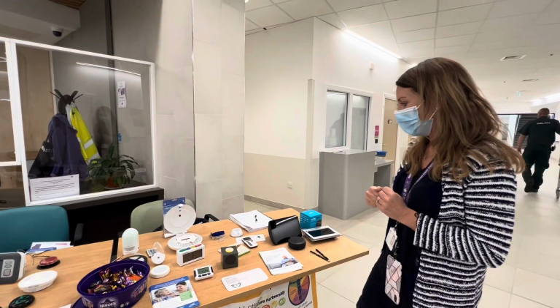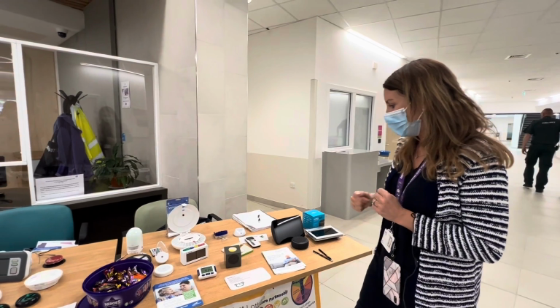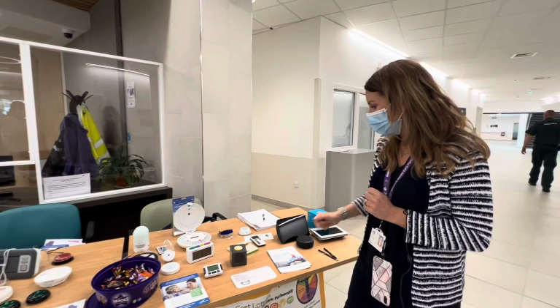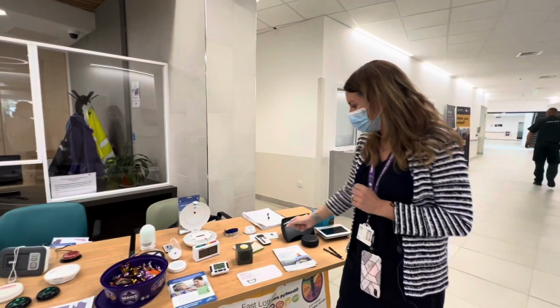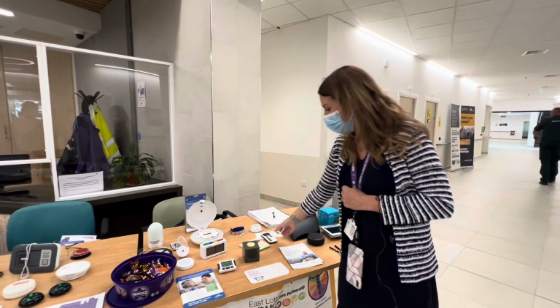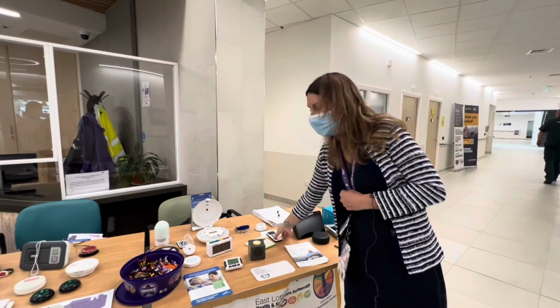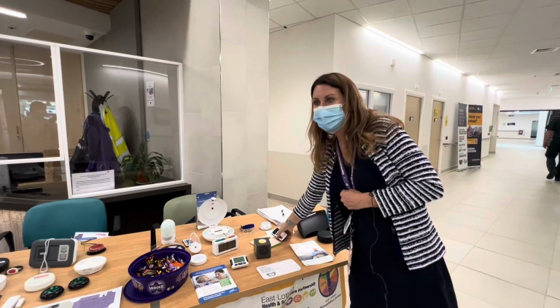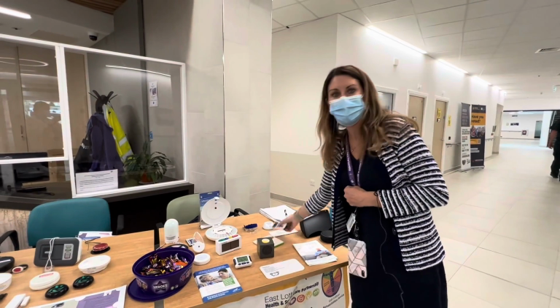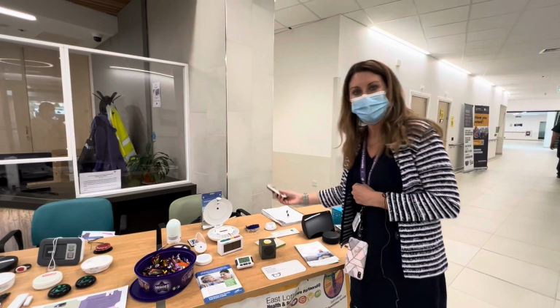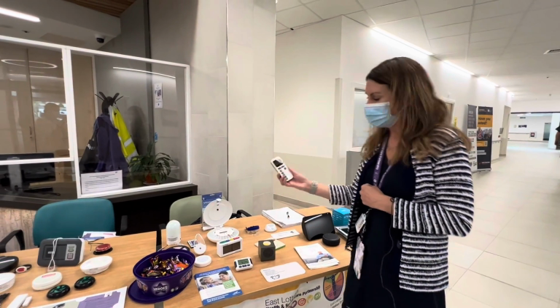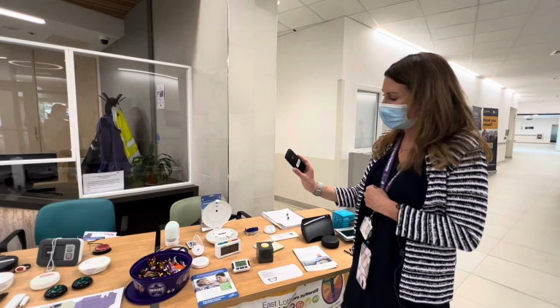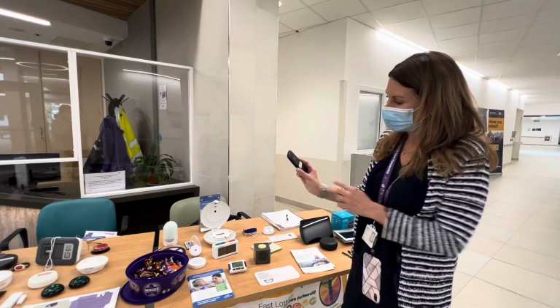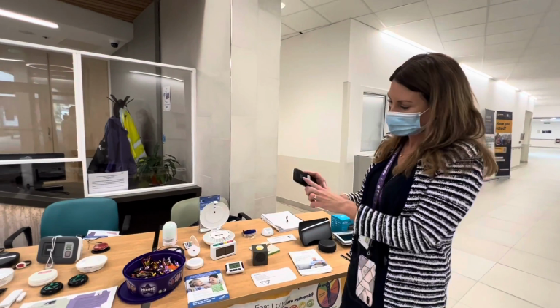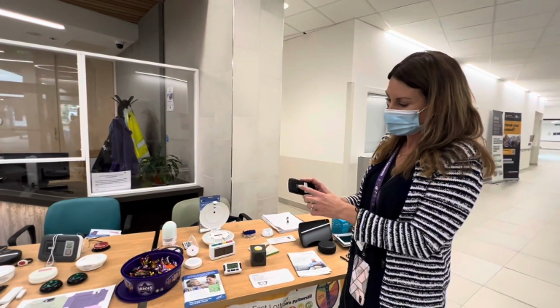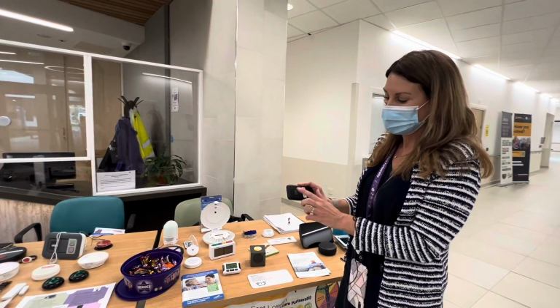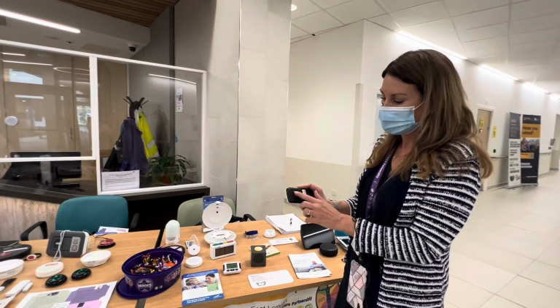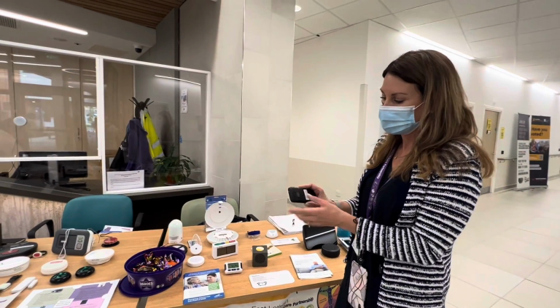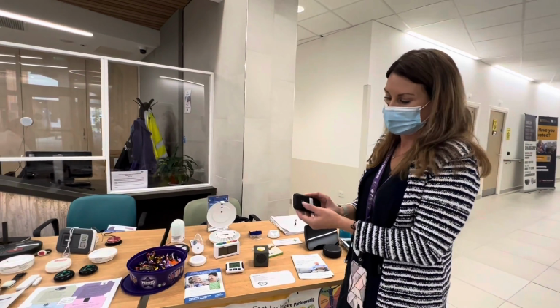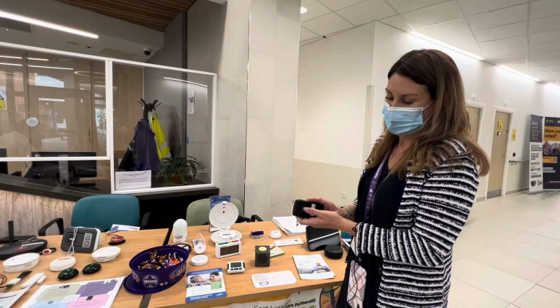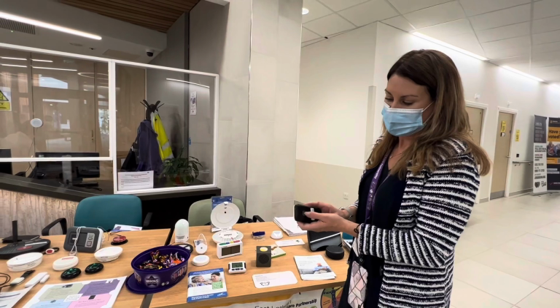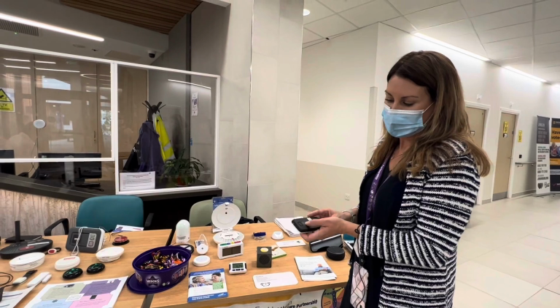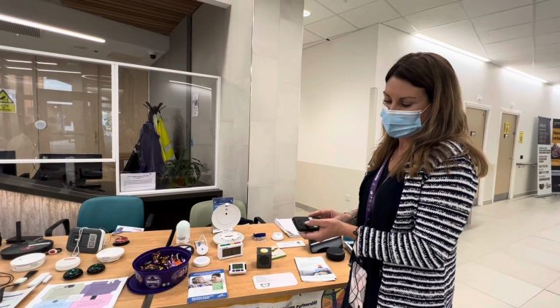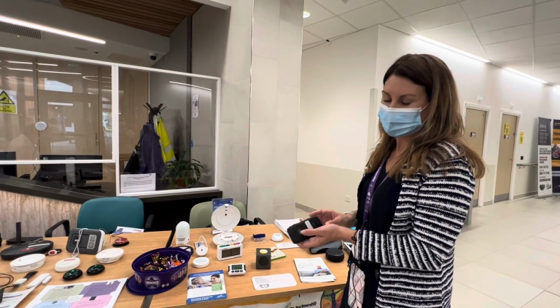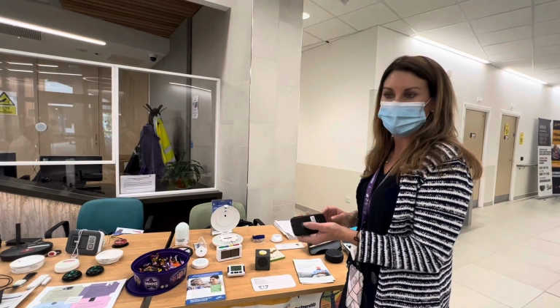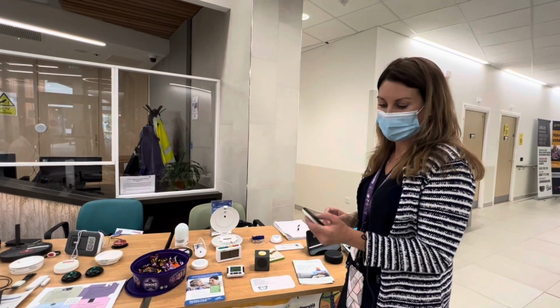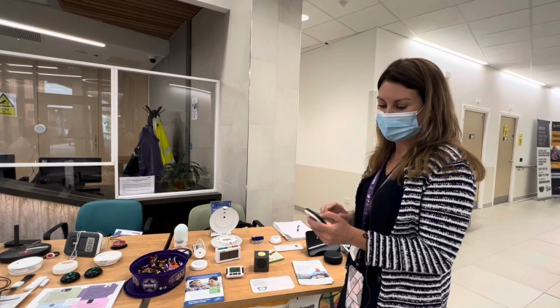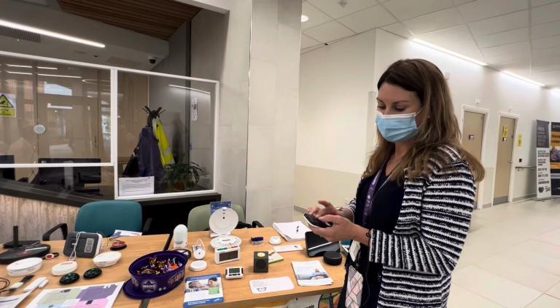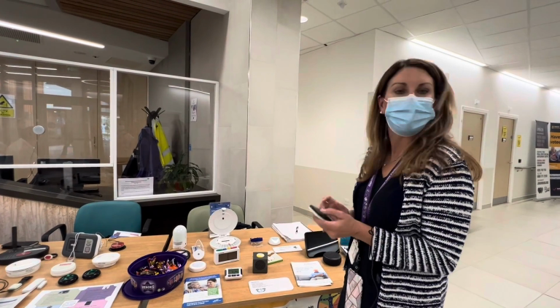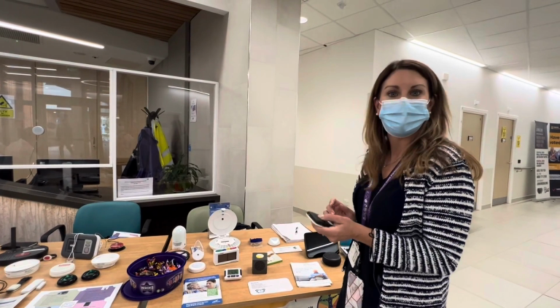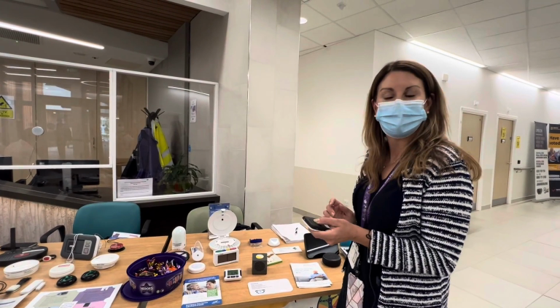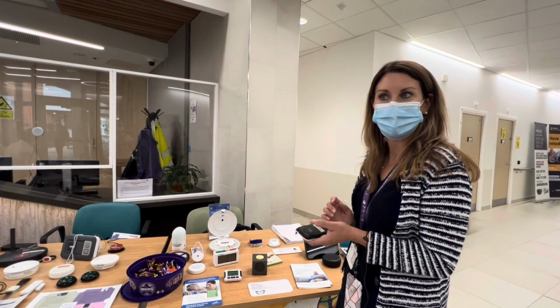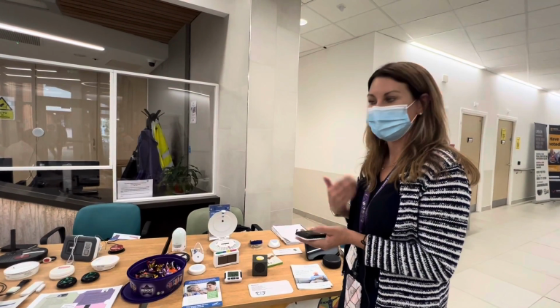We've got a variety of phones with panic buttons on the bottom. If you turn it over you can press that to summon help.